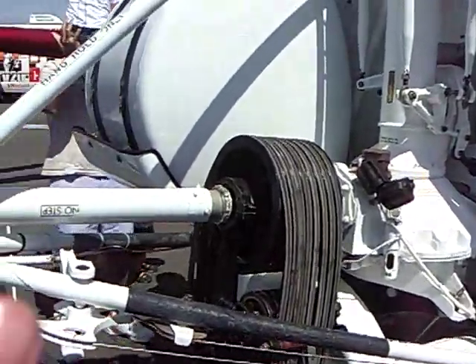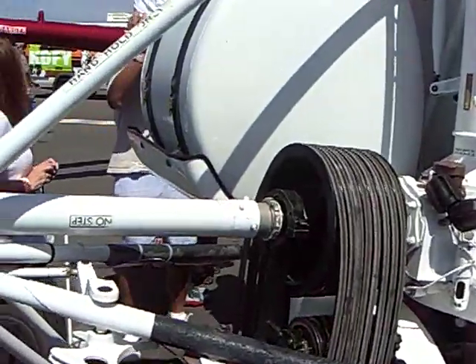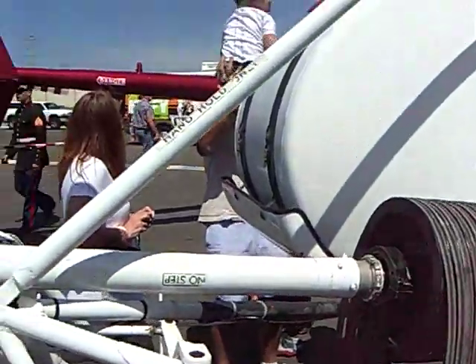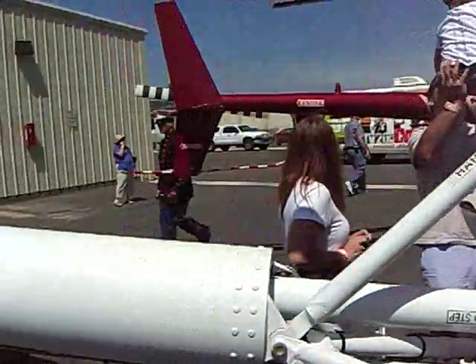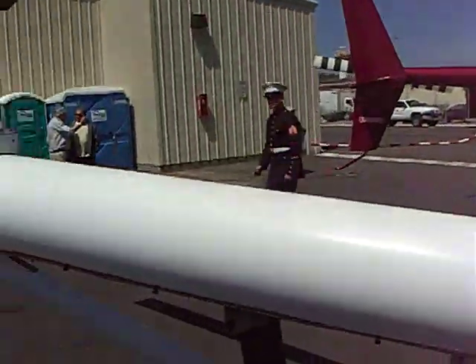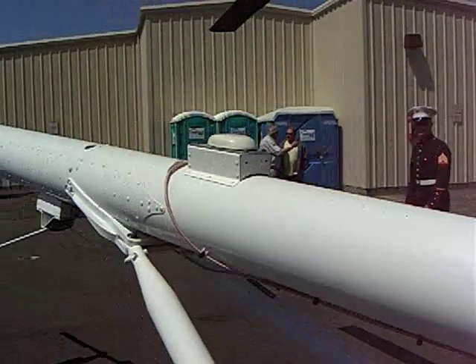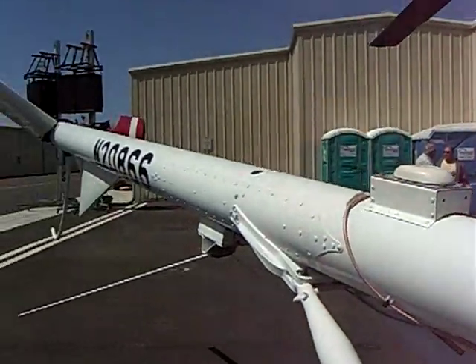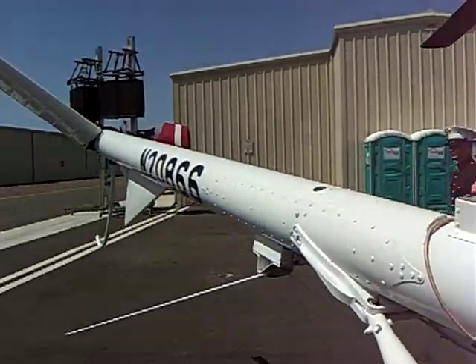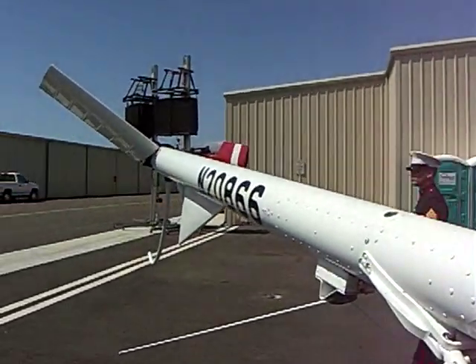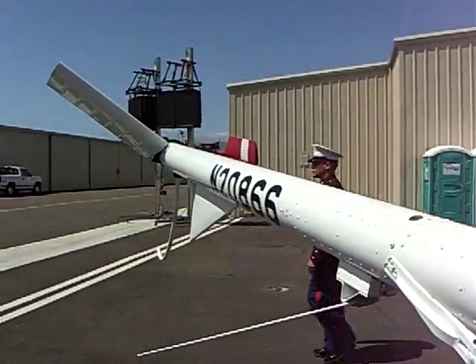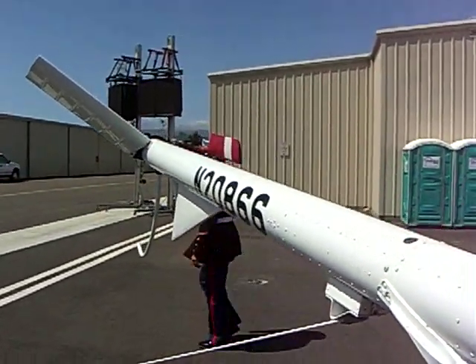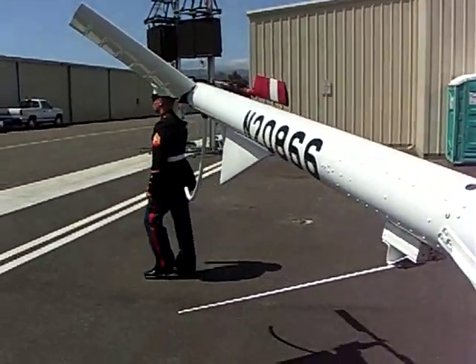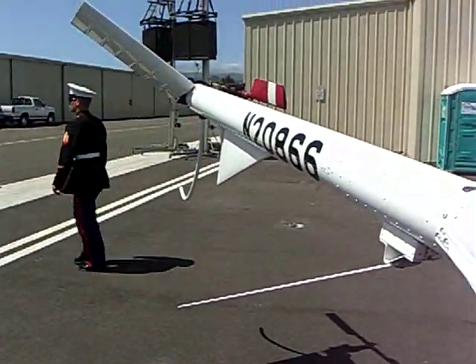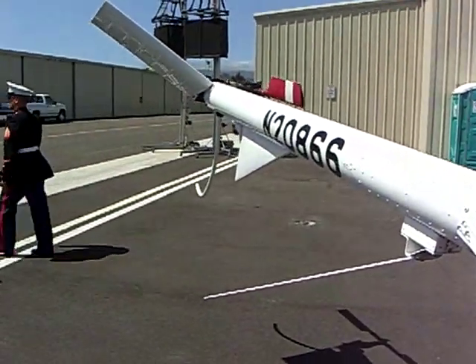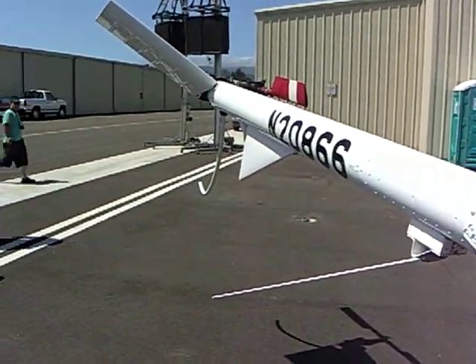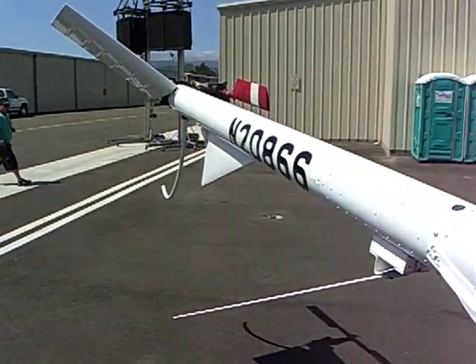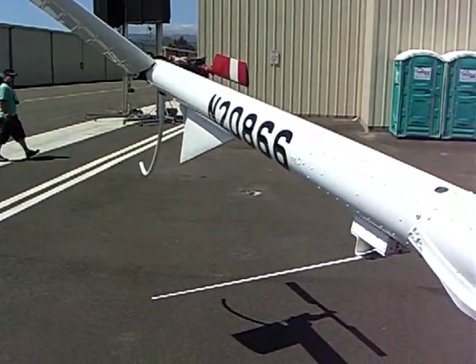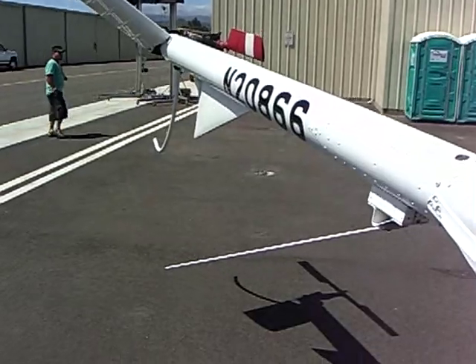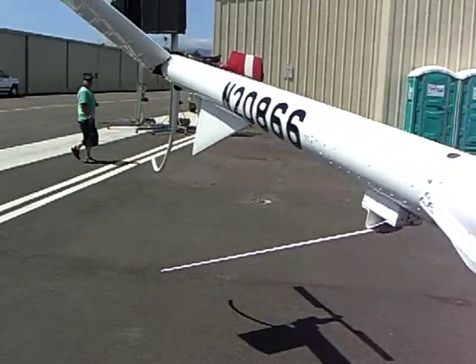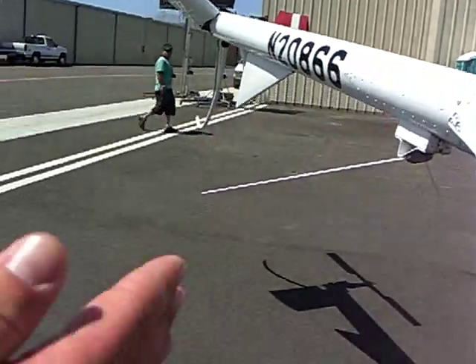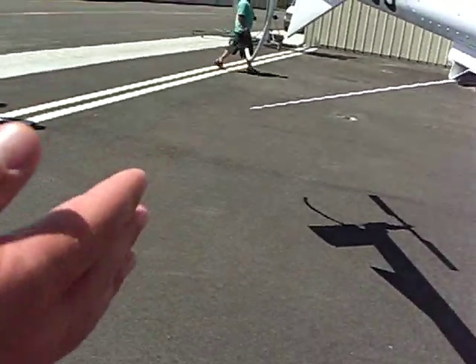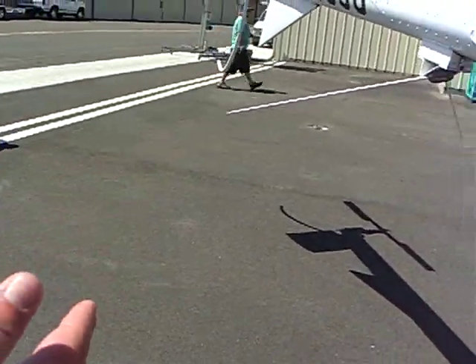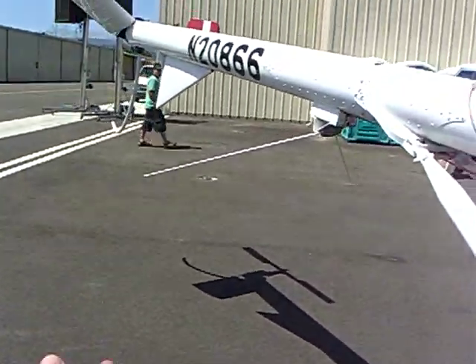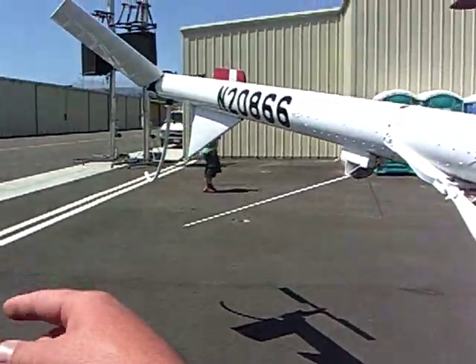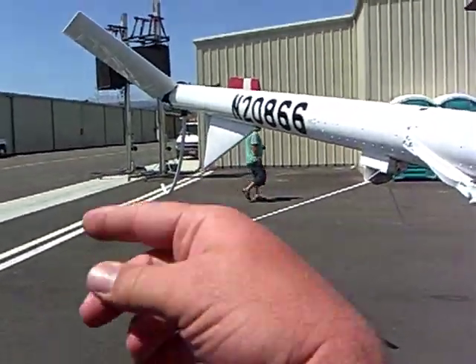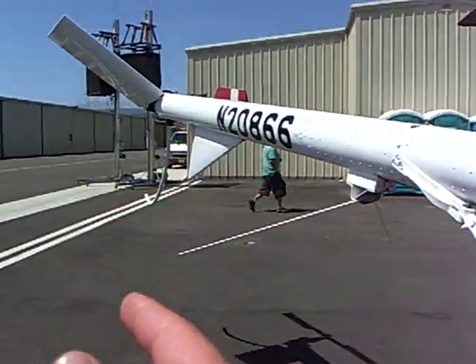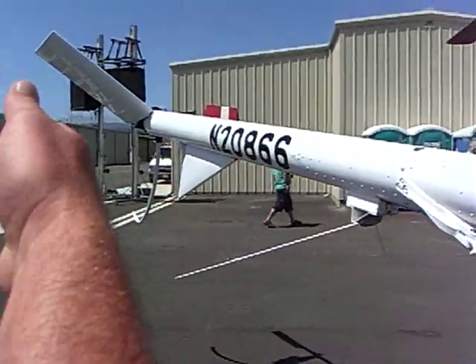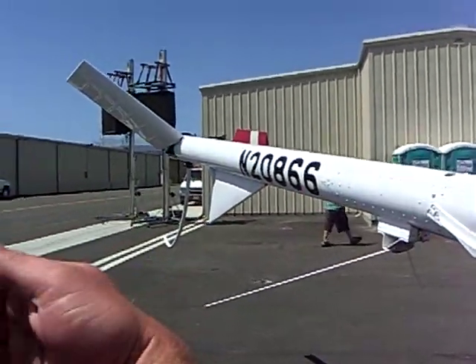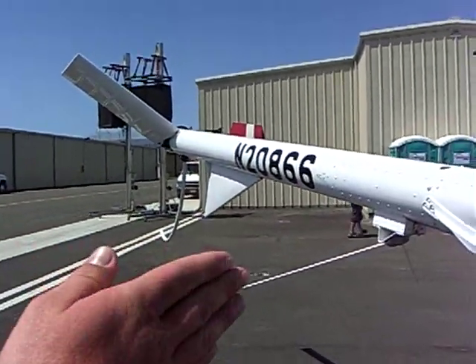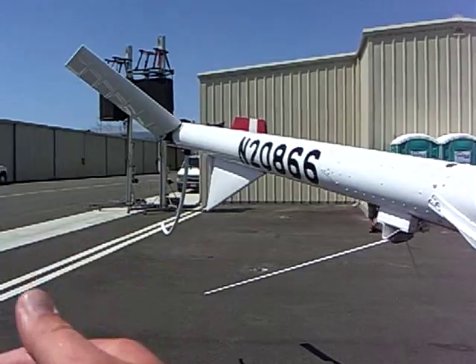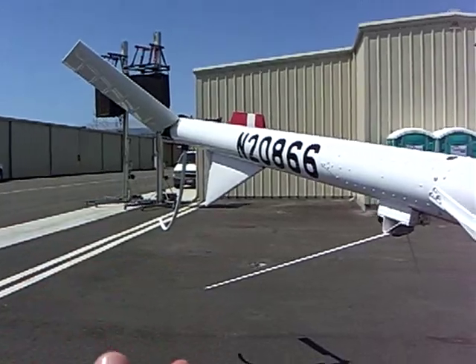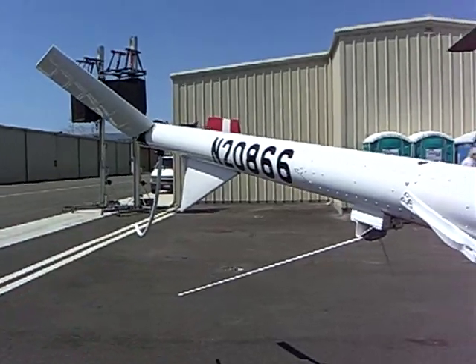Directional control is provided by the tail rotor. You can see how the pitch of the blades is changing back there. What that's doing is increasing and decreasing the thrust. As the blade turns, that provides your directional control of the nose.